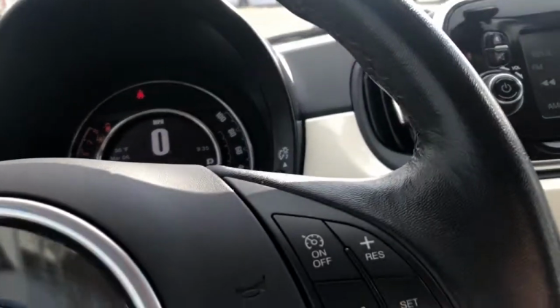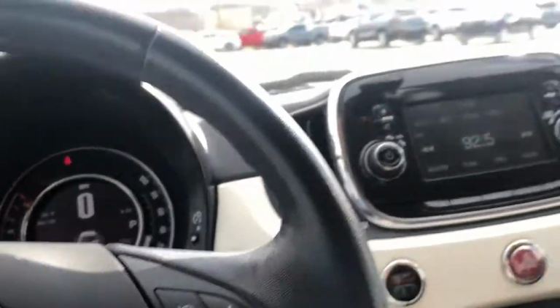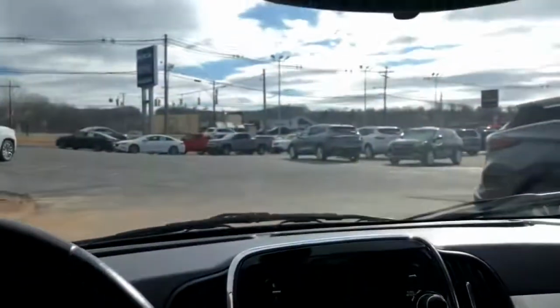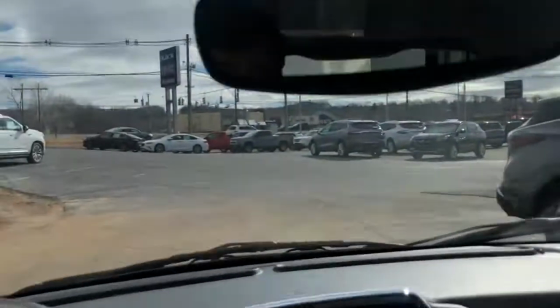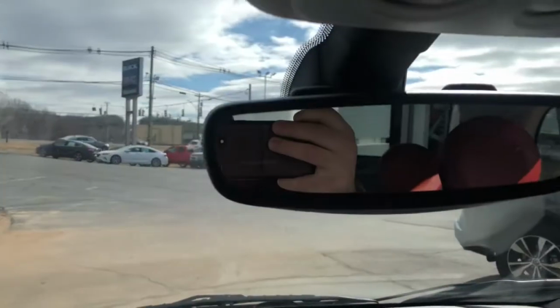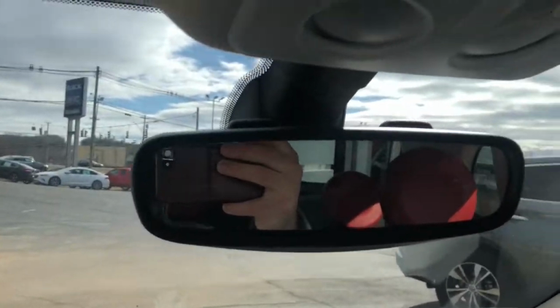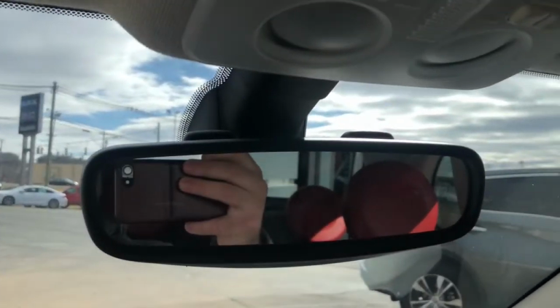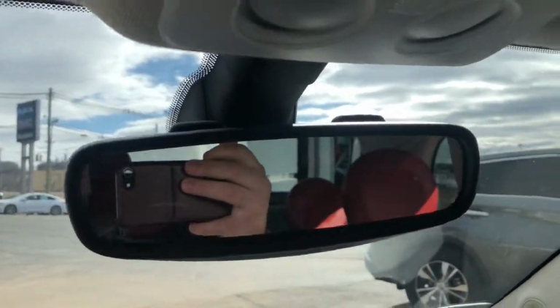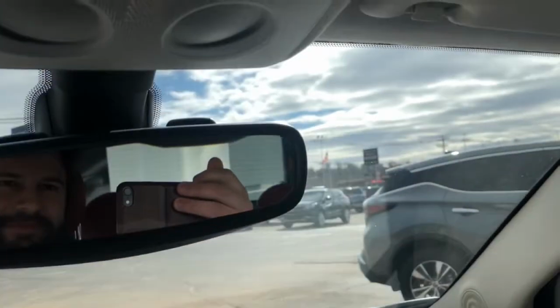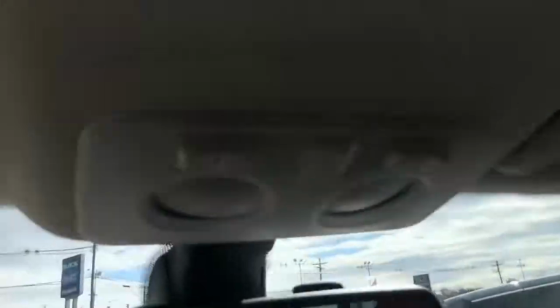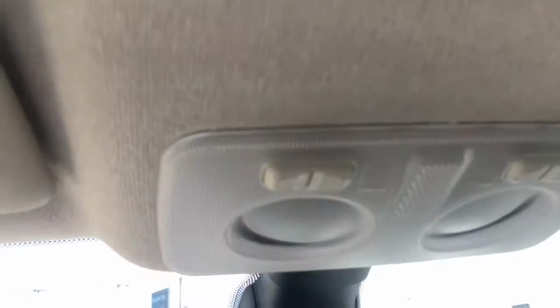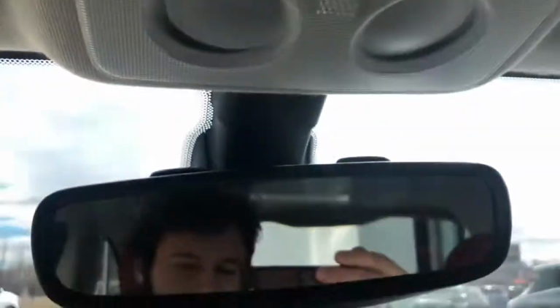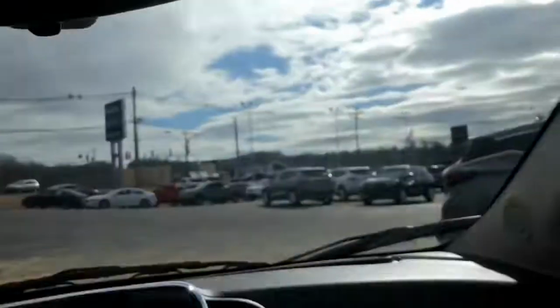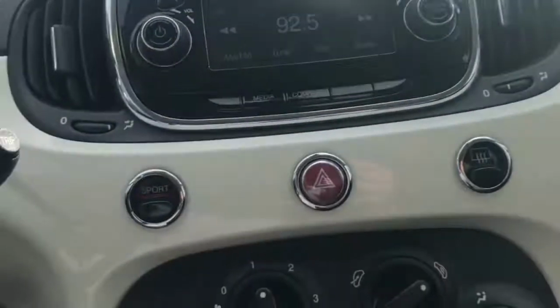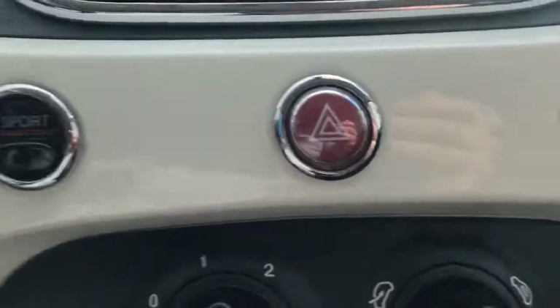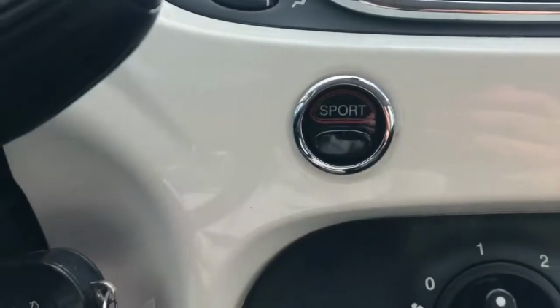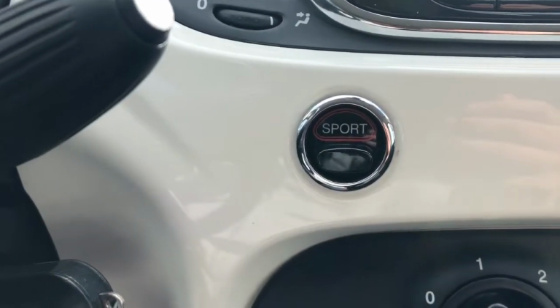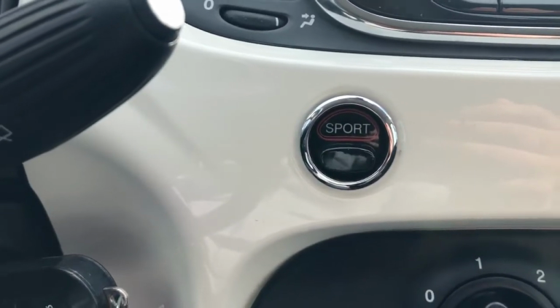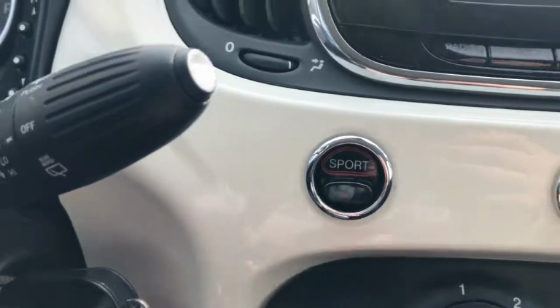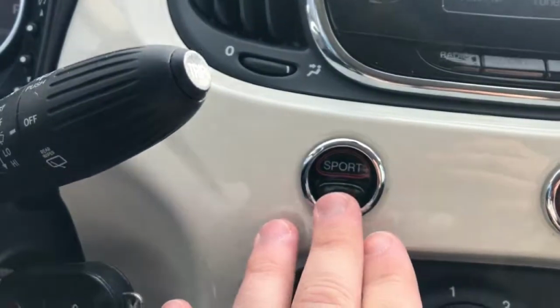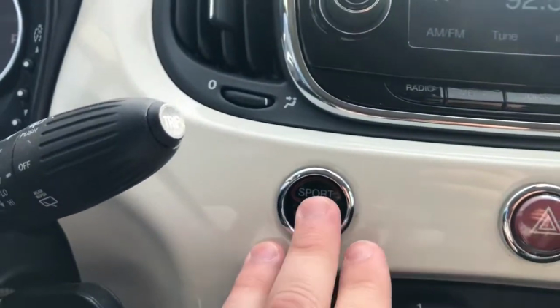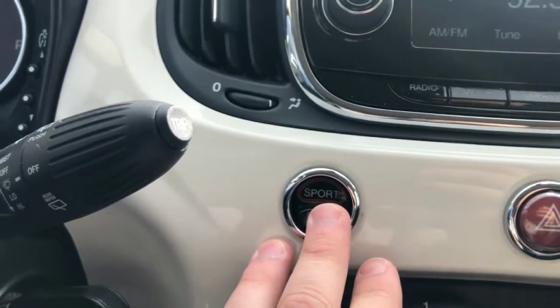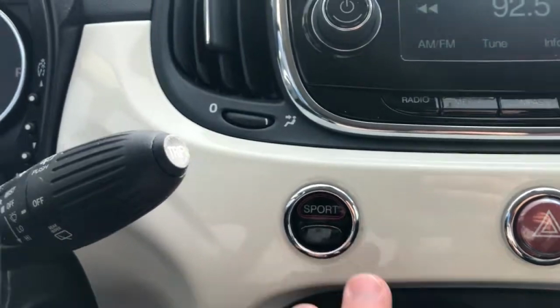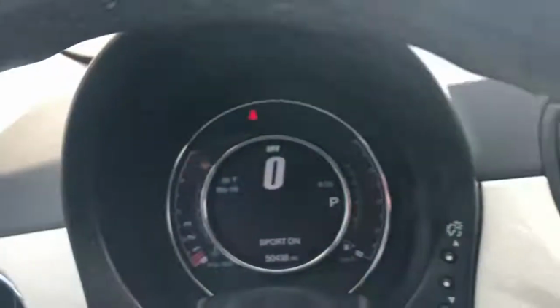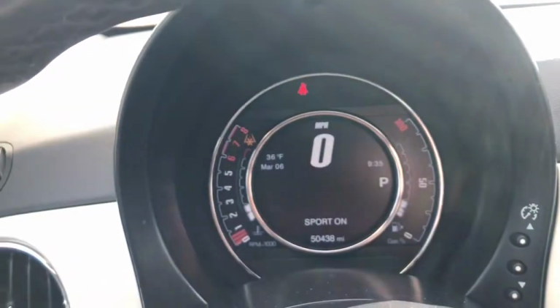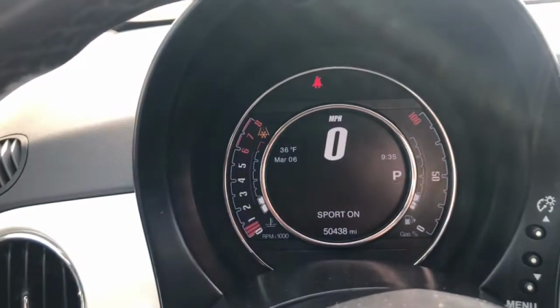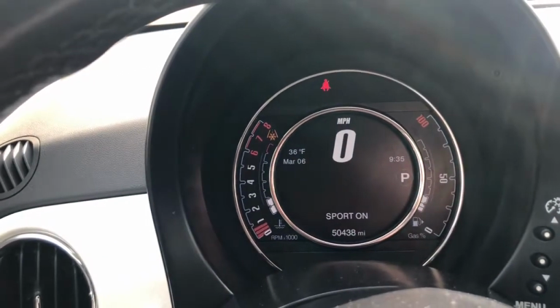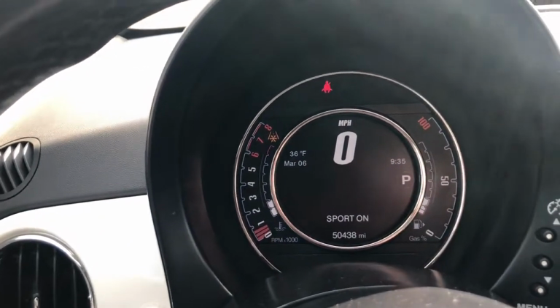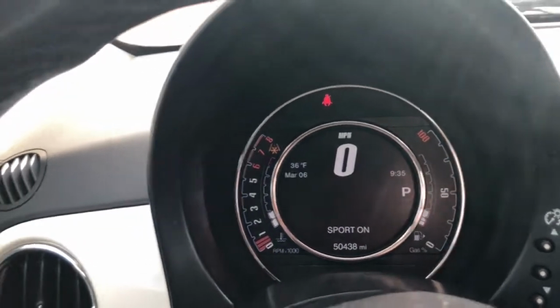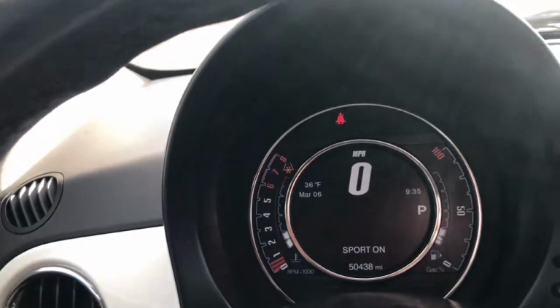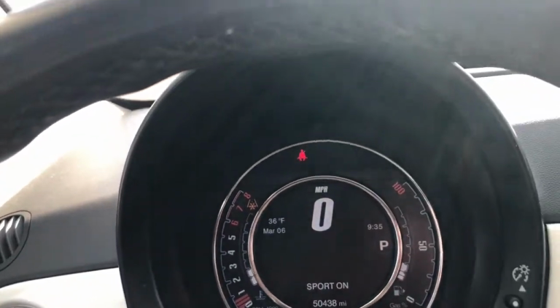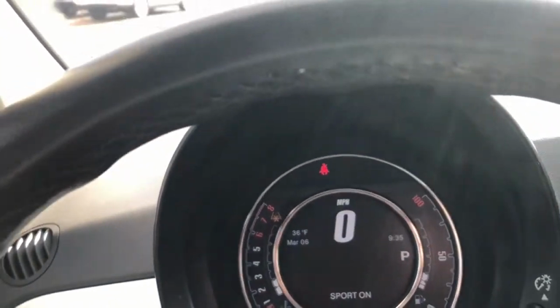Got the whole ticket. Rearview mirror, very nice. Lights. Sport mode — it changes the display, makes it a little fancy. Very nice.